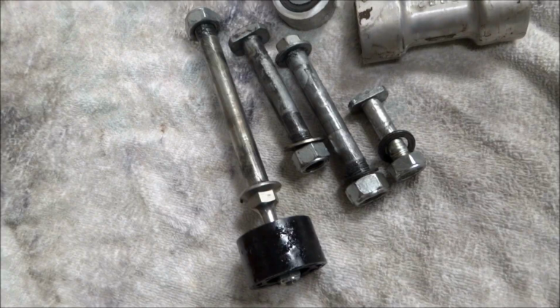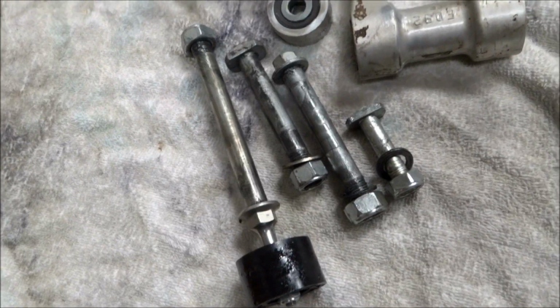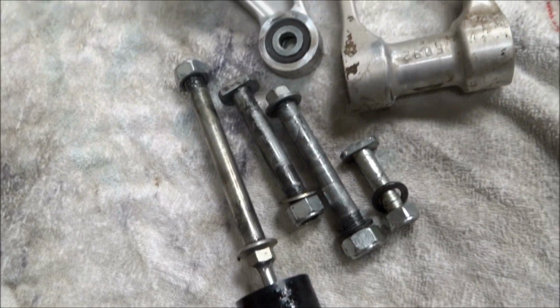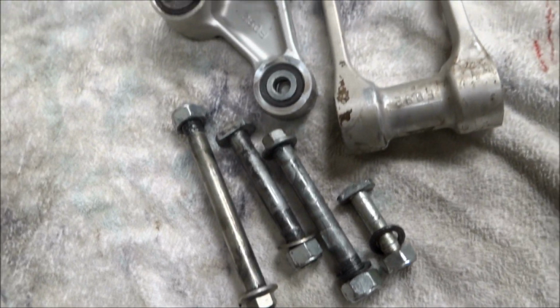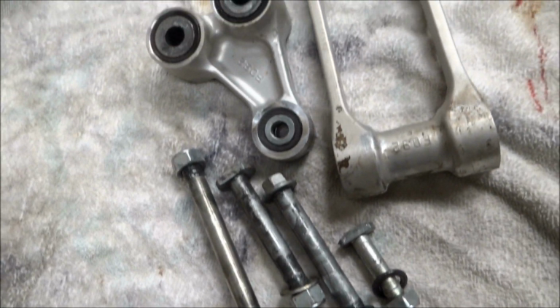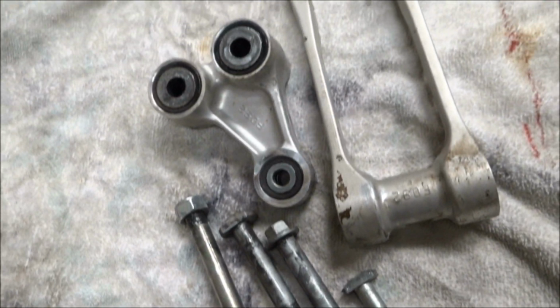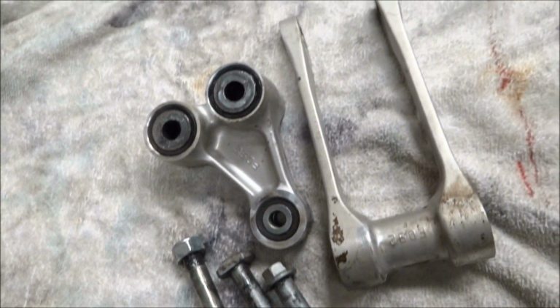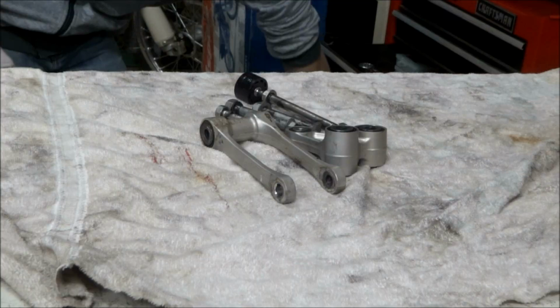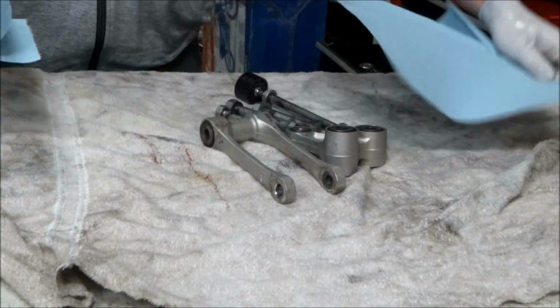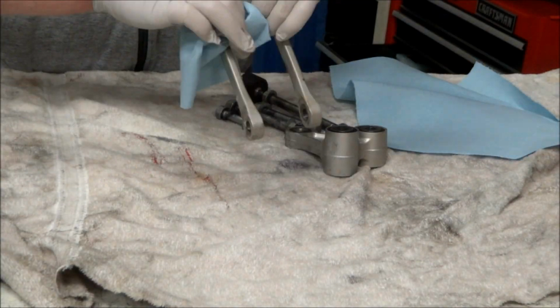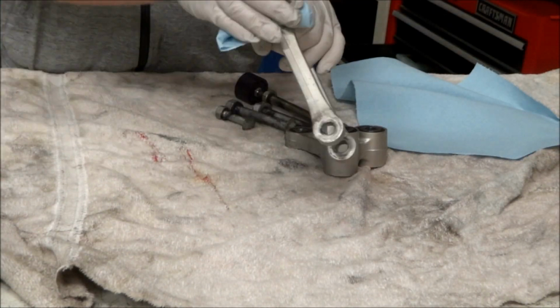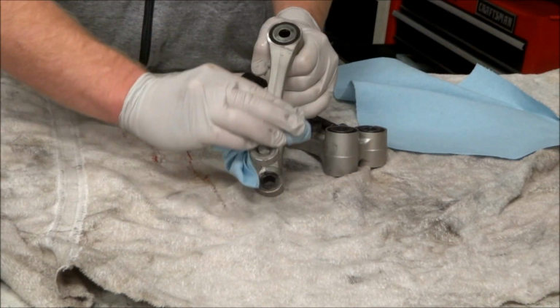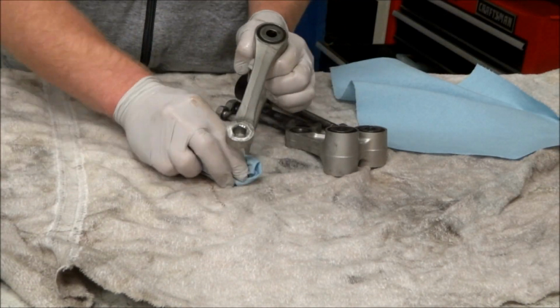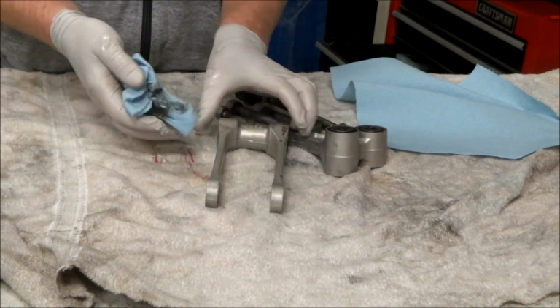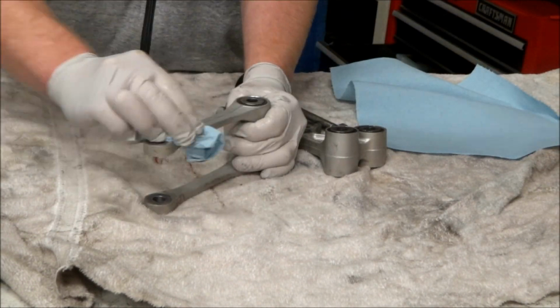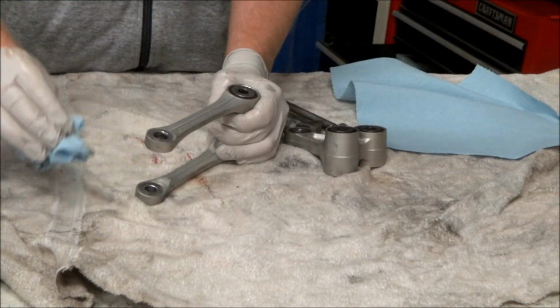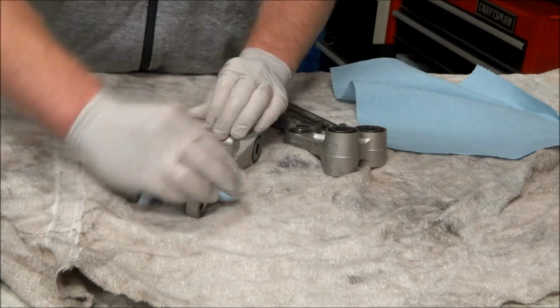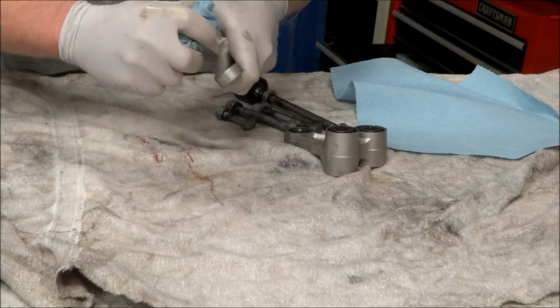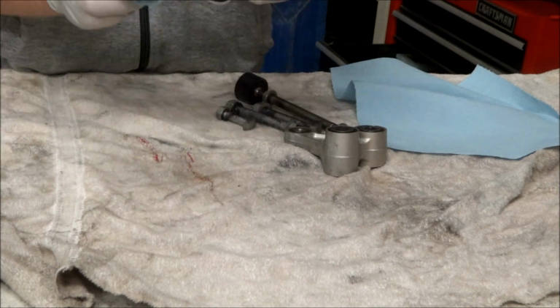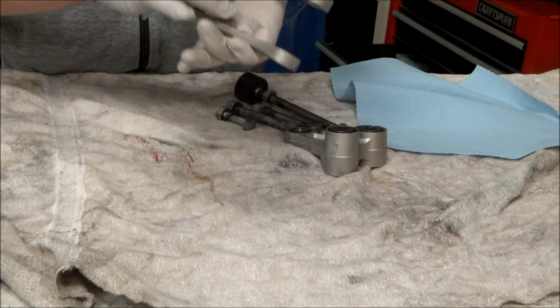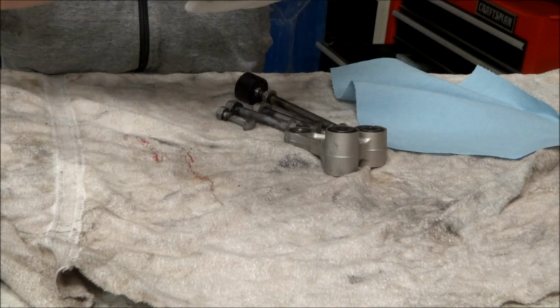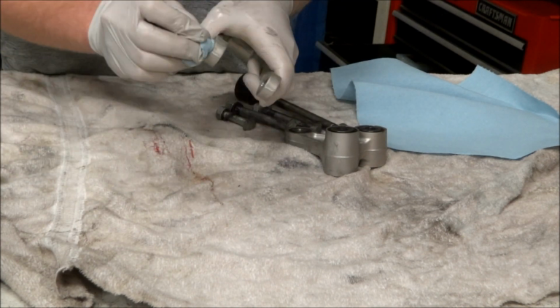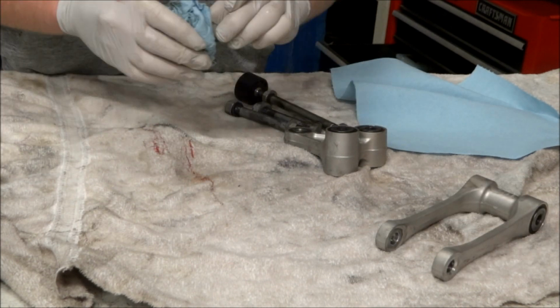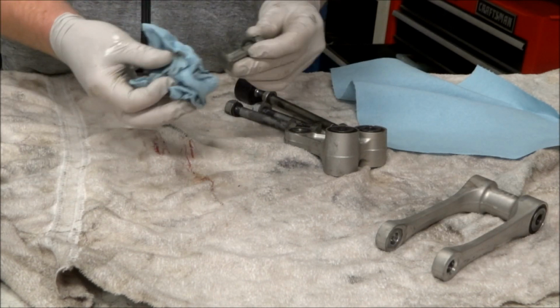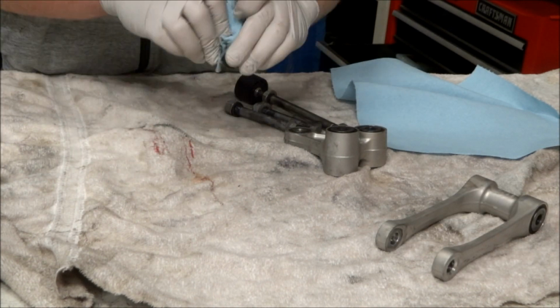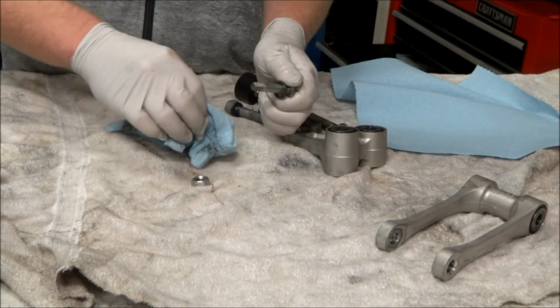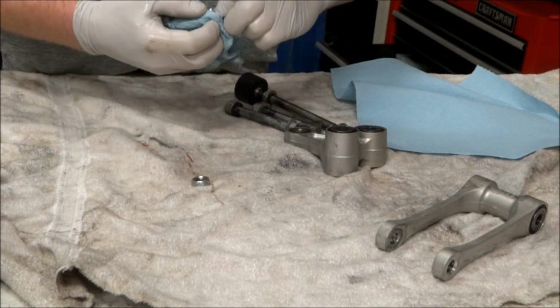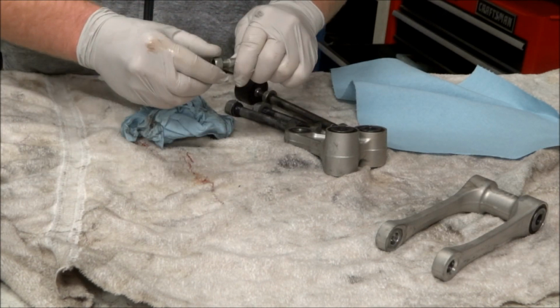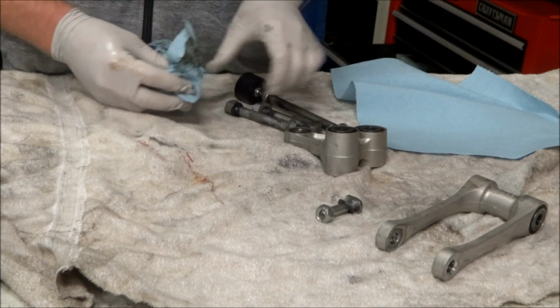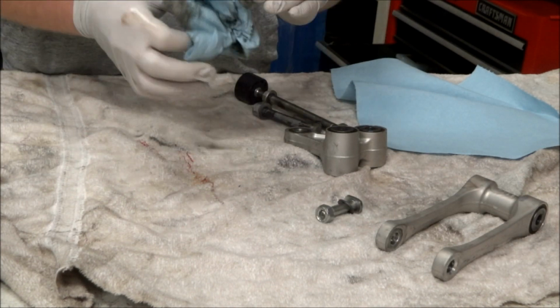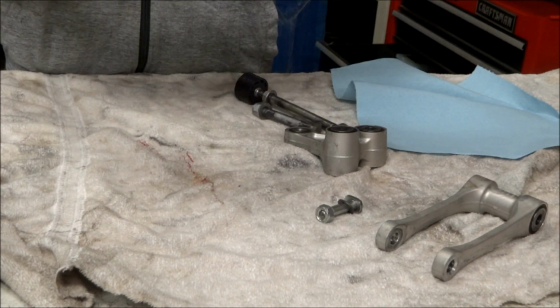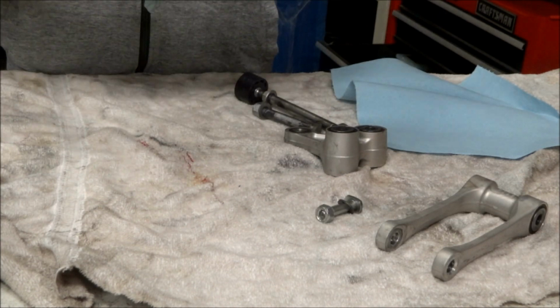Now that everything's off the bike, we're going to set it on the table. As you can see, everything's kind of dirty and greasy, so we're going to go ahead and wipe all that off and just get the linkage clean.